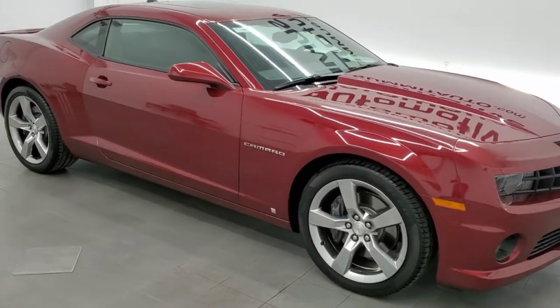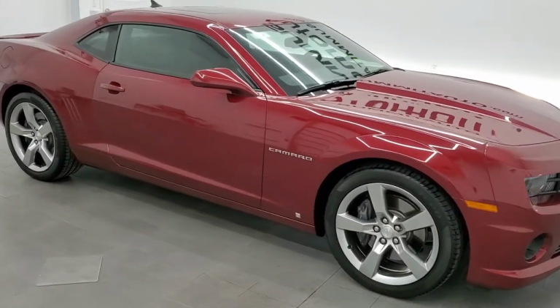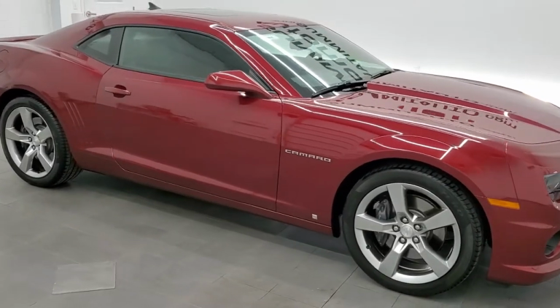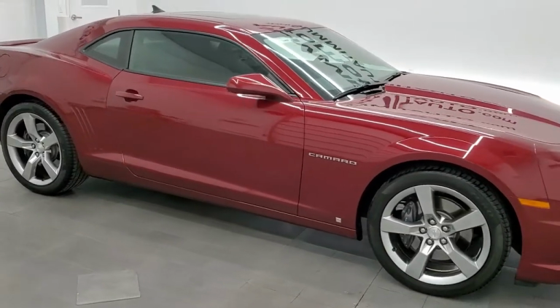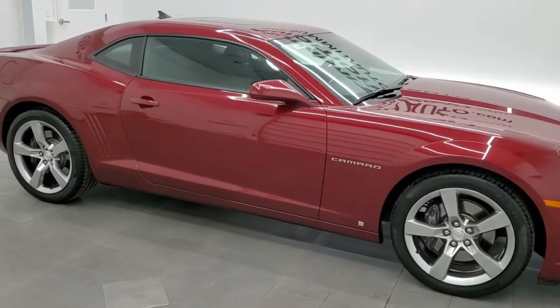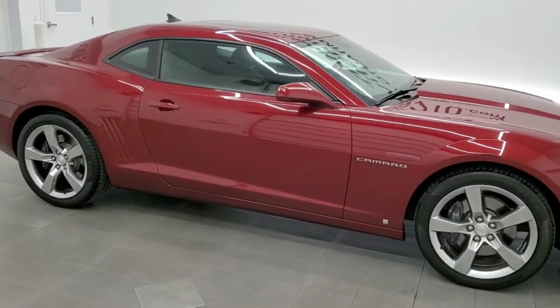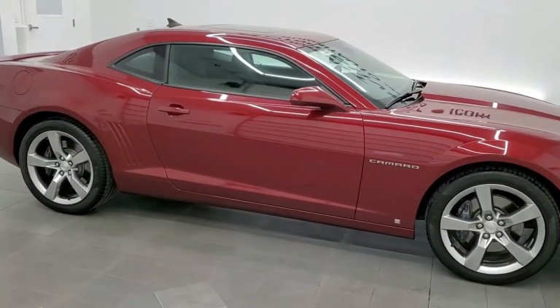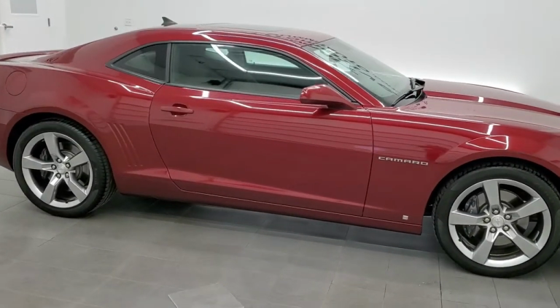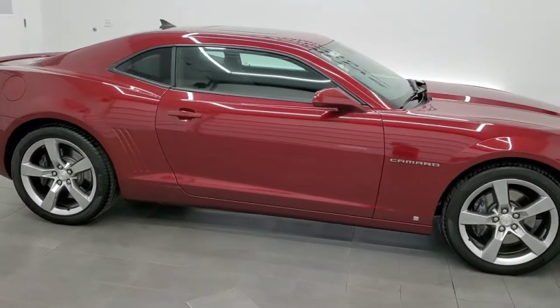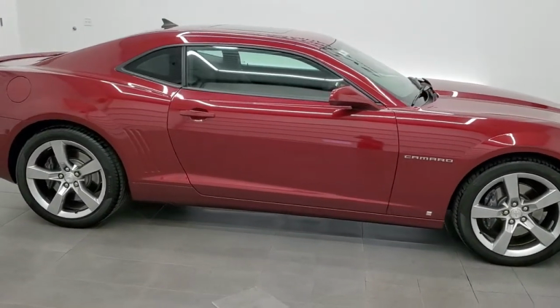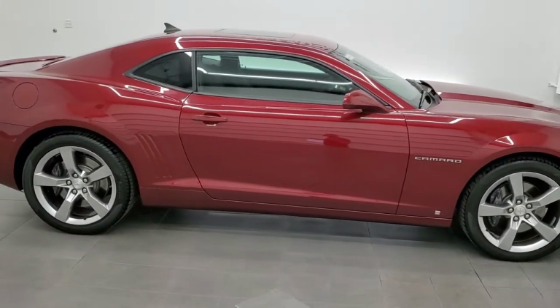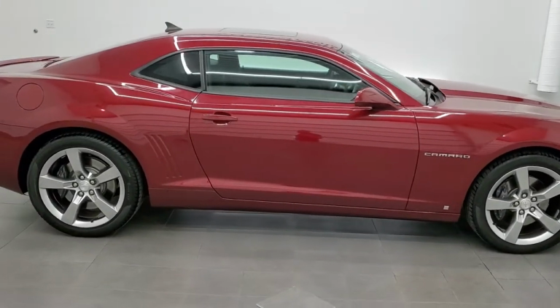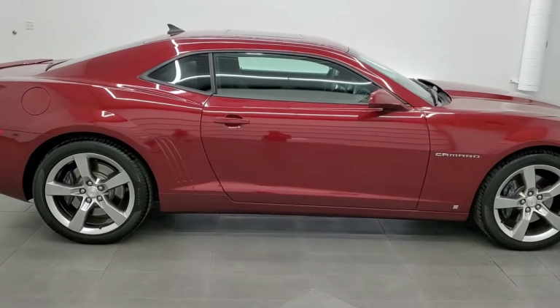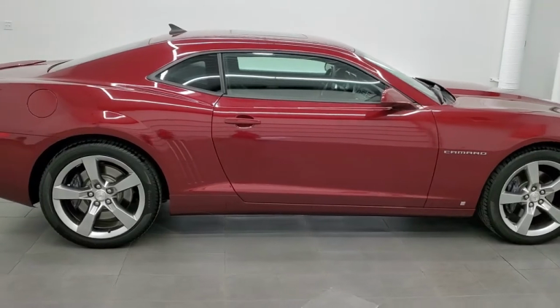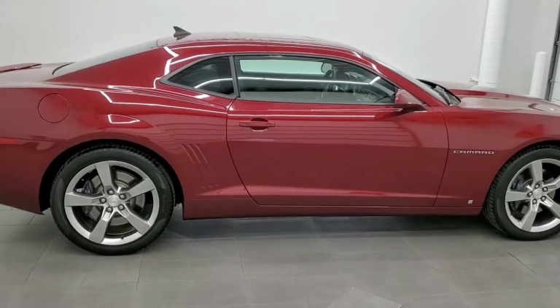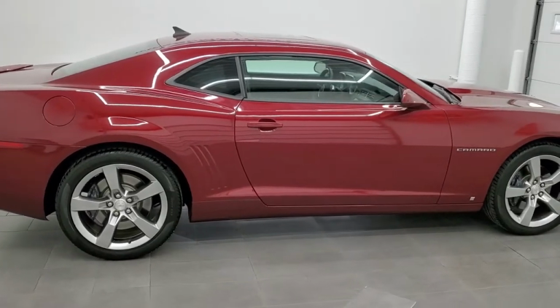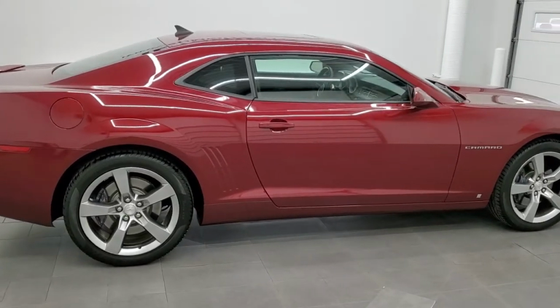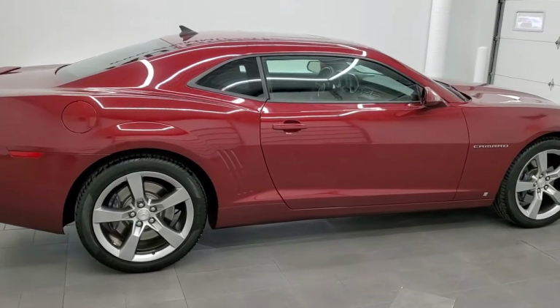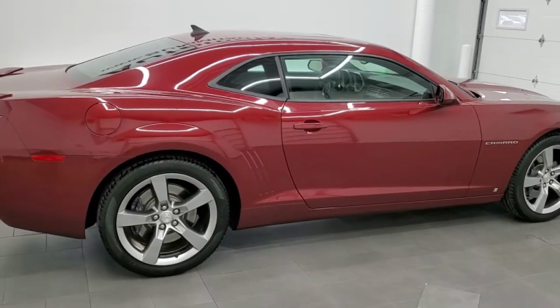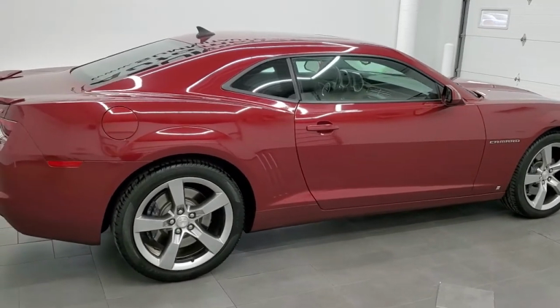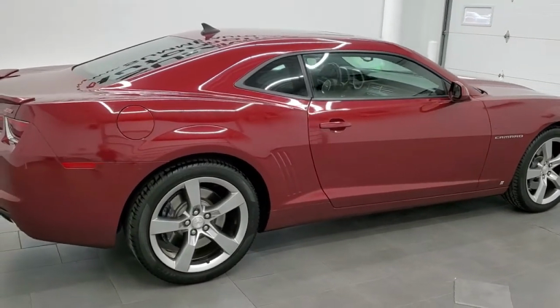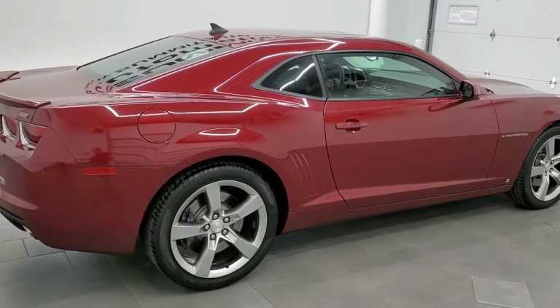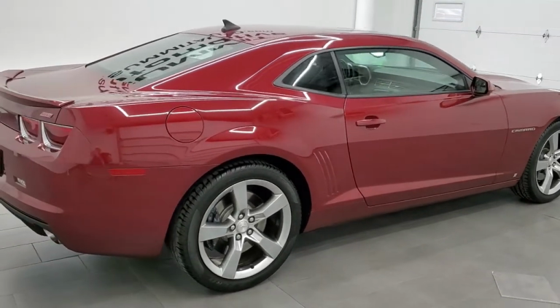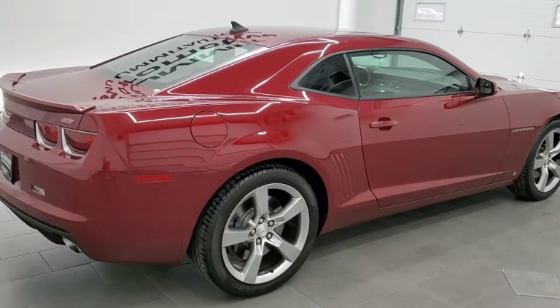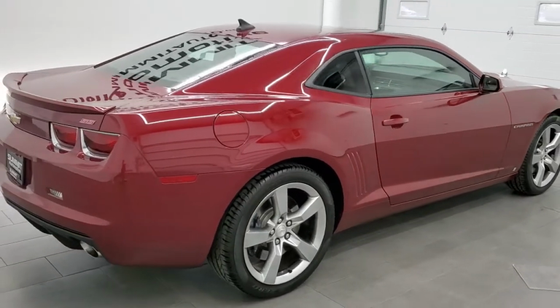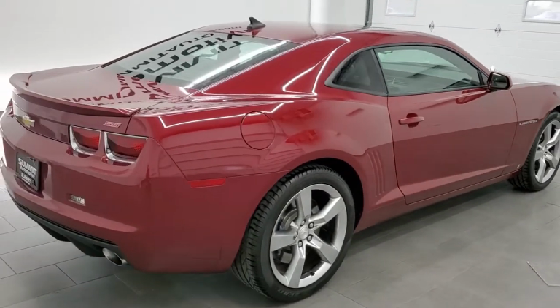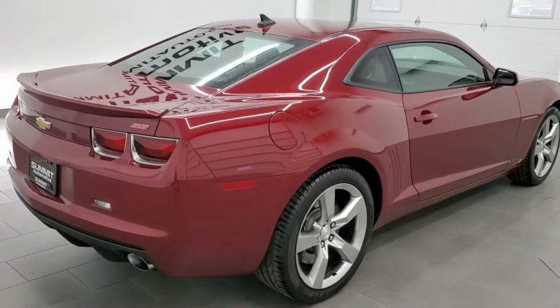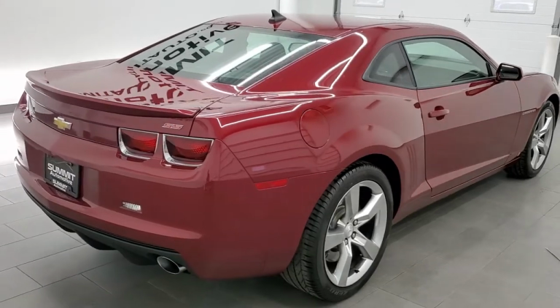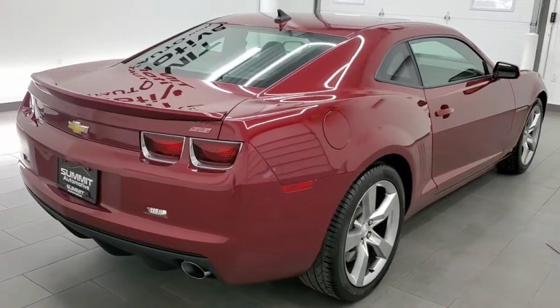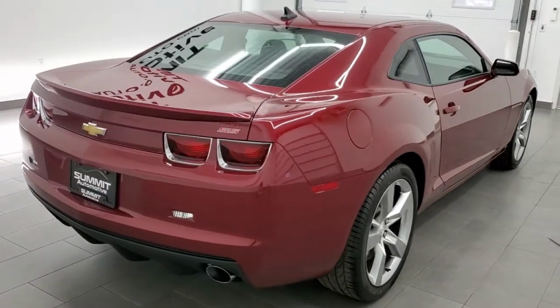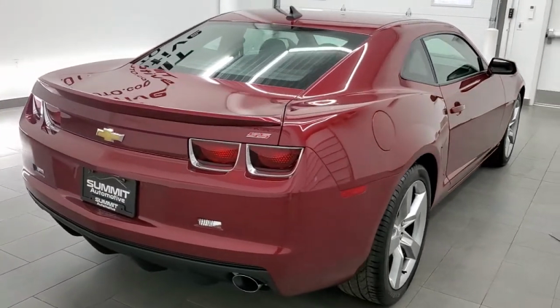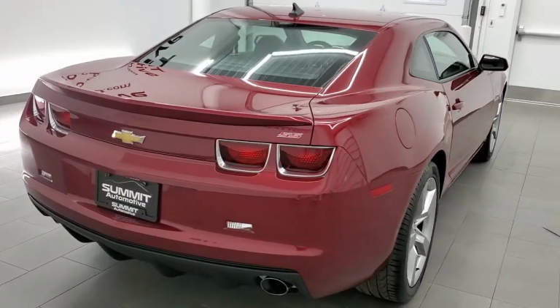This 2010 Chevy Camaro 1SS is stock number 11941Z. We are here at Summit Automotive in Fond du Lac, Wisconsin, your new and used sports car headquarters.